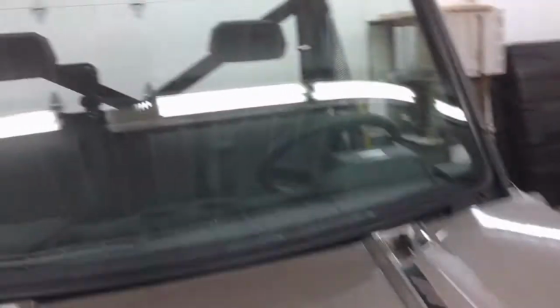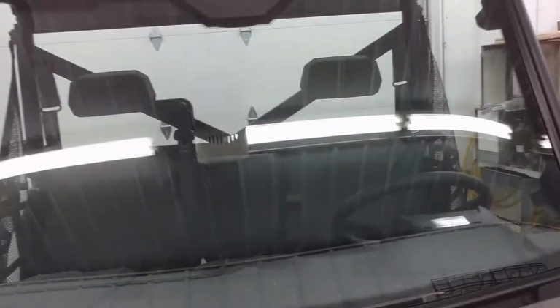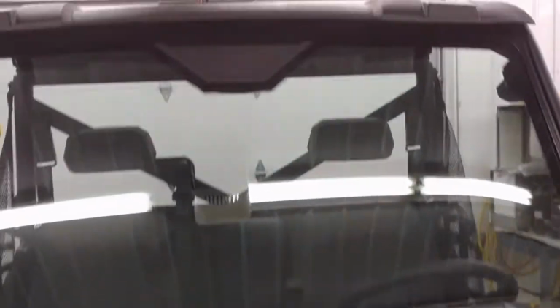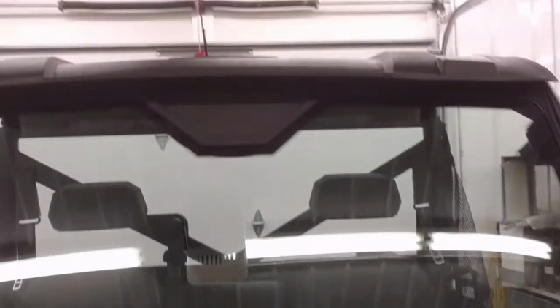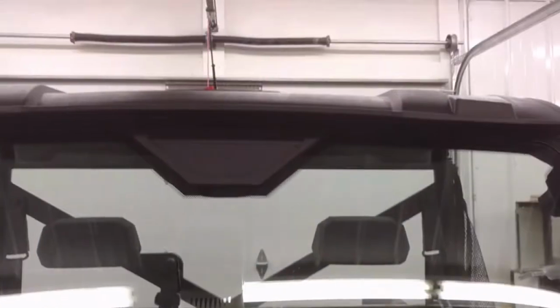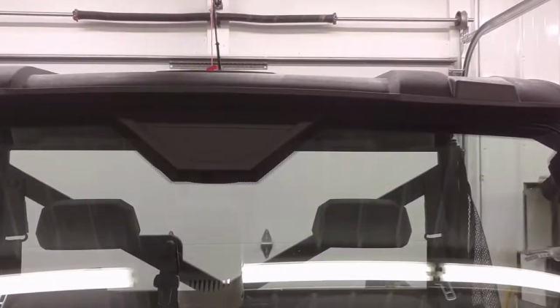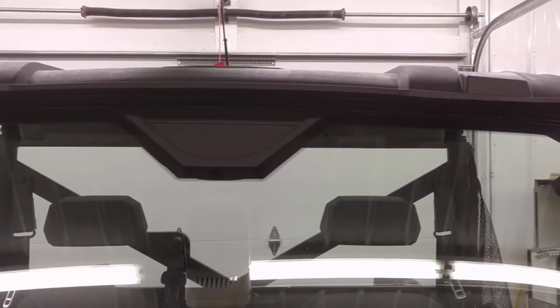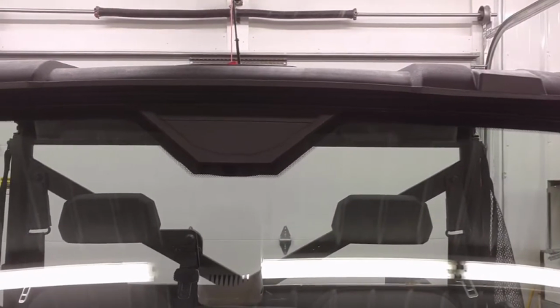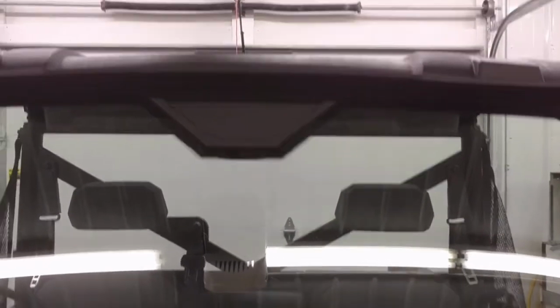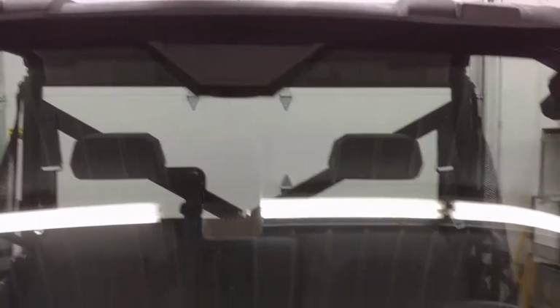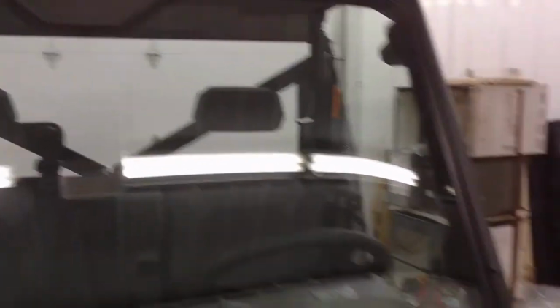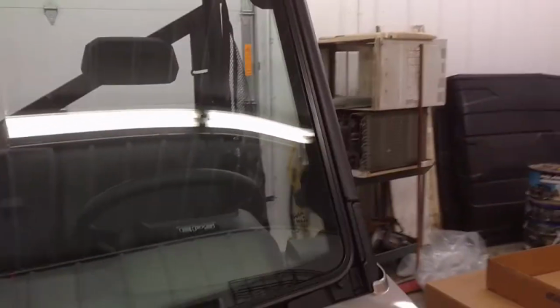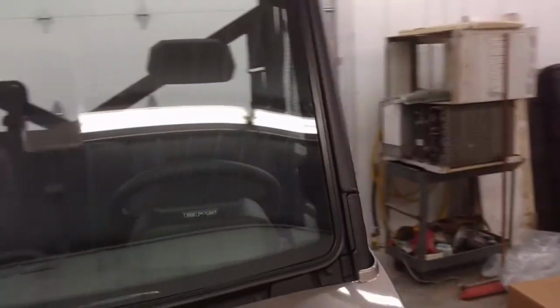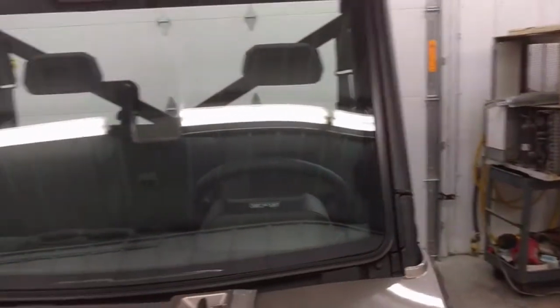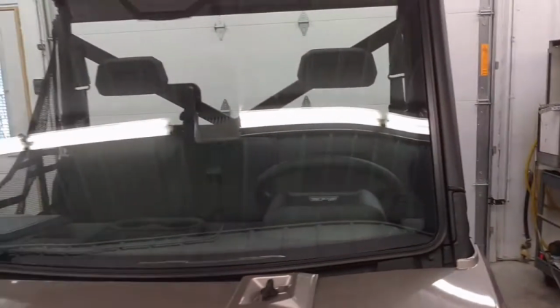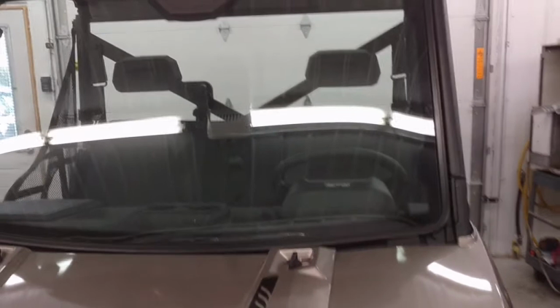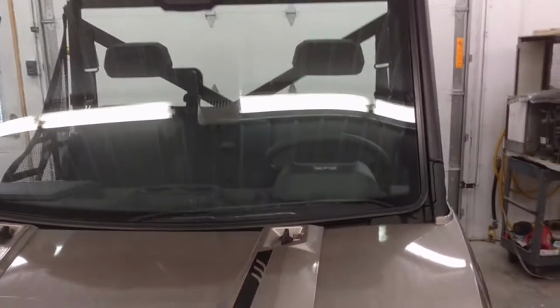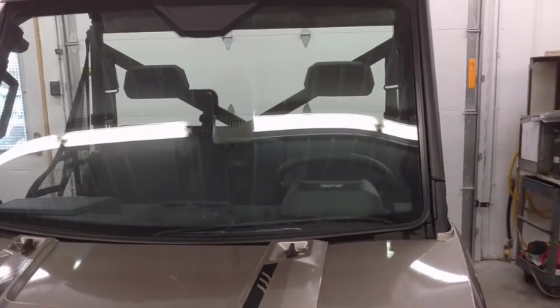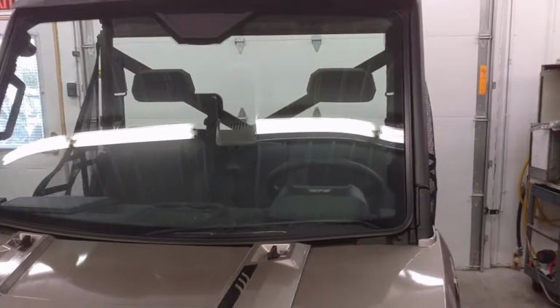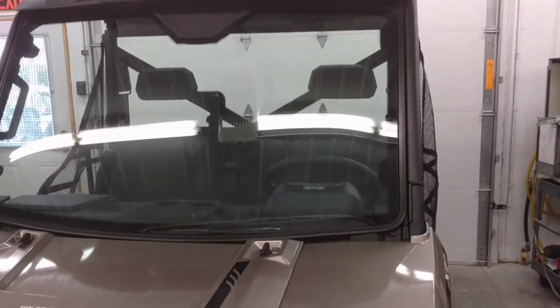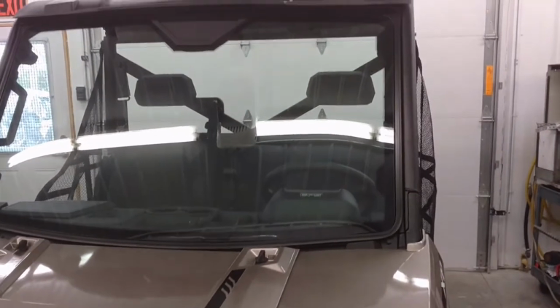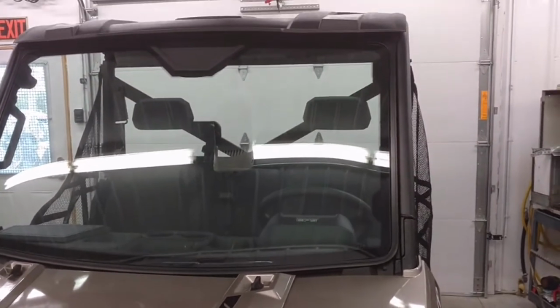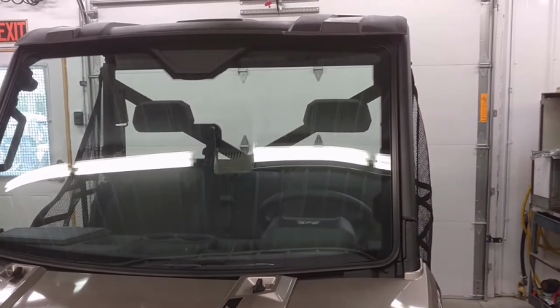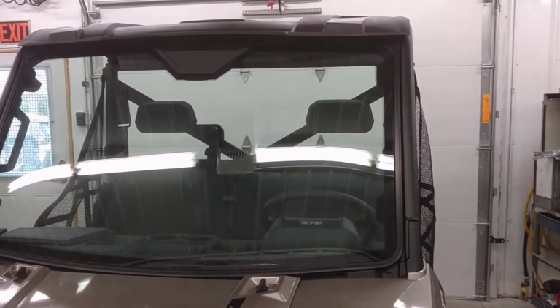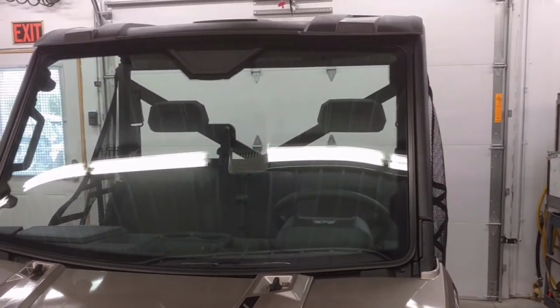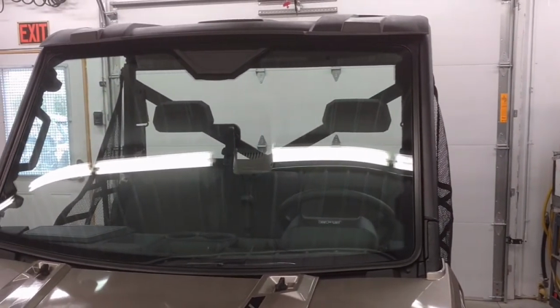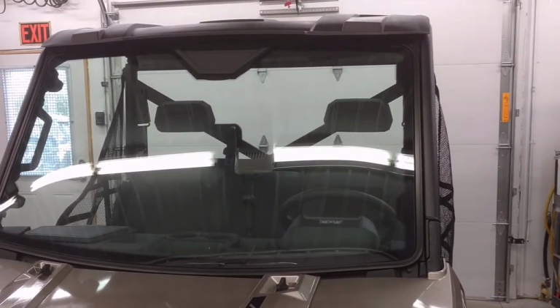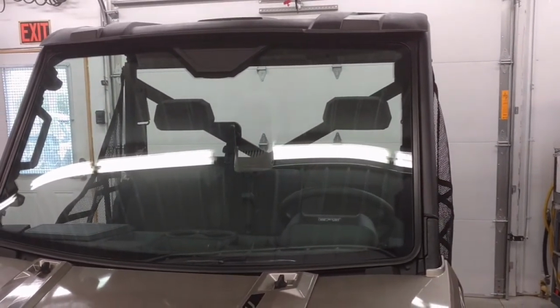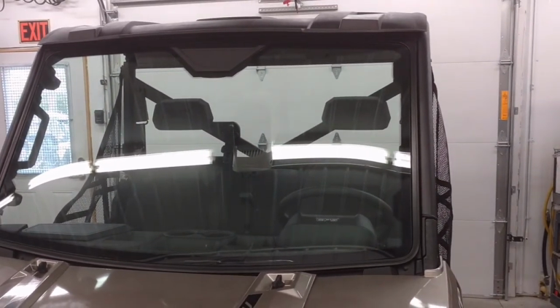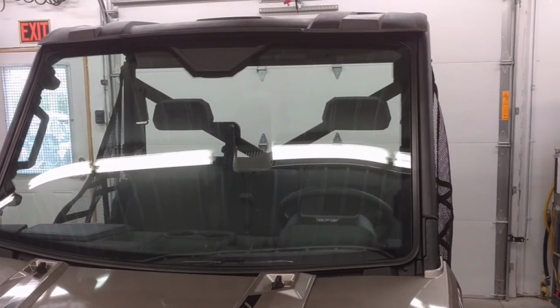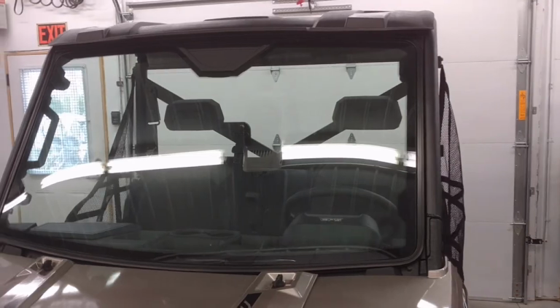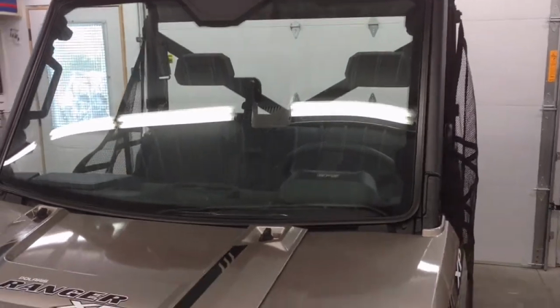You will notice that it has that trapezoidal cutout on top. This particular windshield will accept a windshield wiper, and I will show that in another video. Feel free to hop onto my channel to find that video. Thanks for watching.